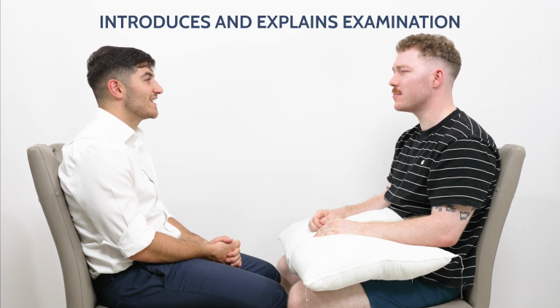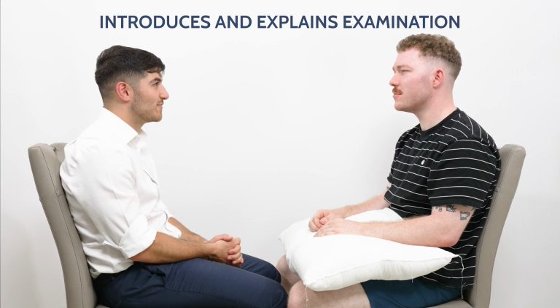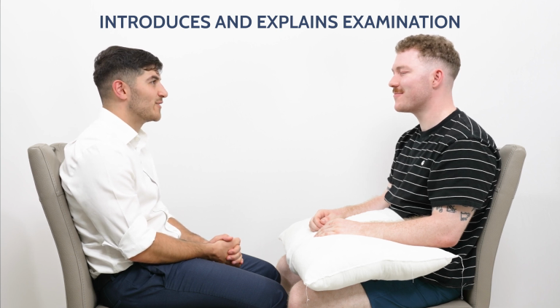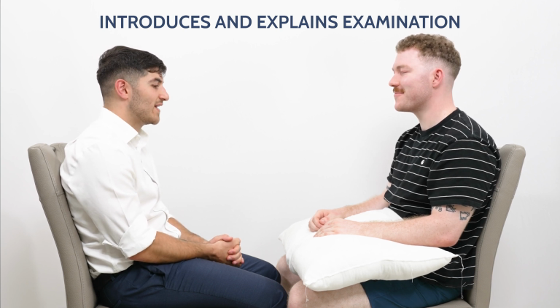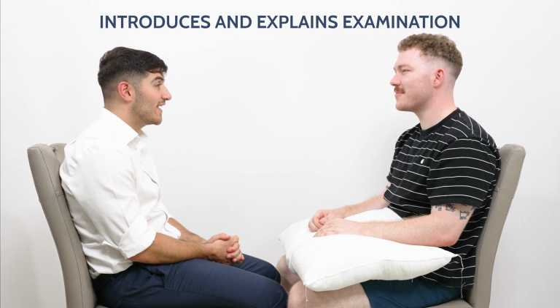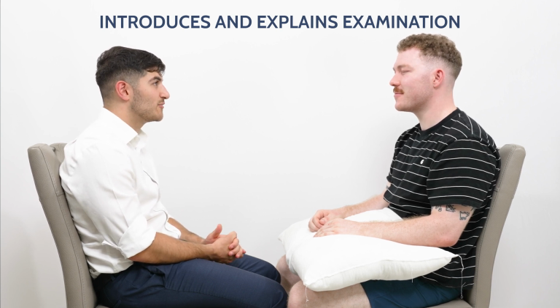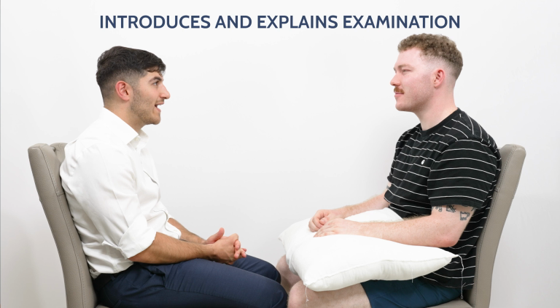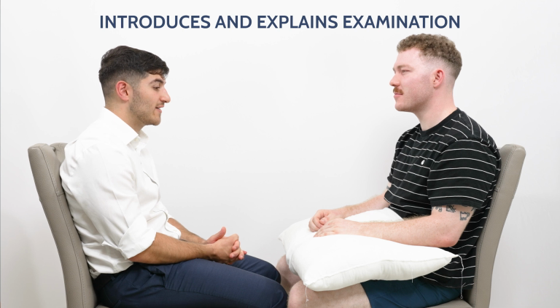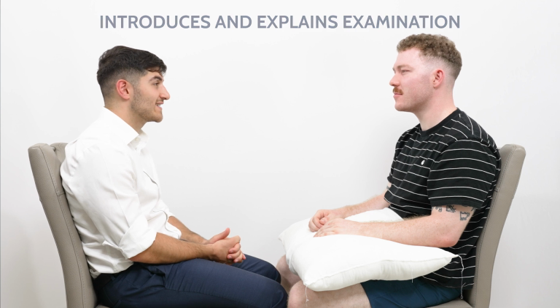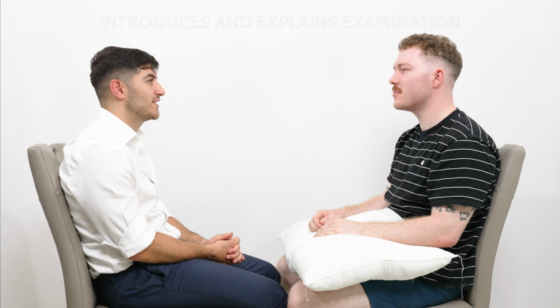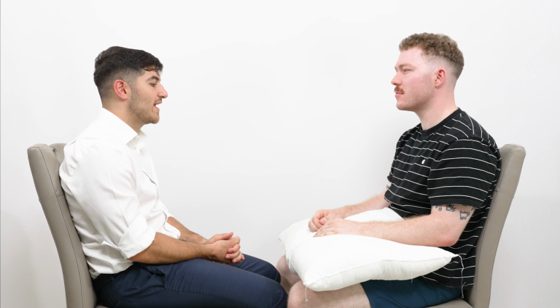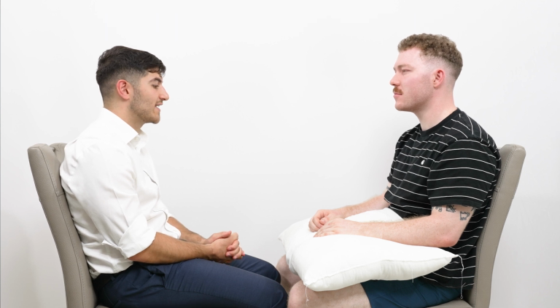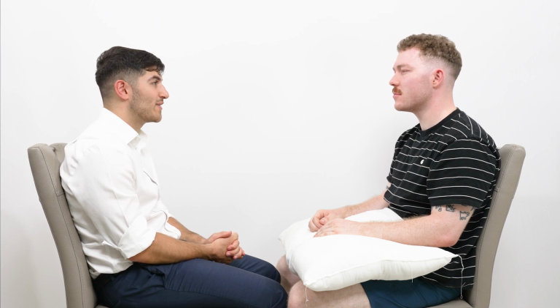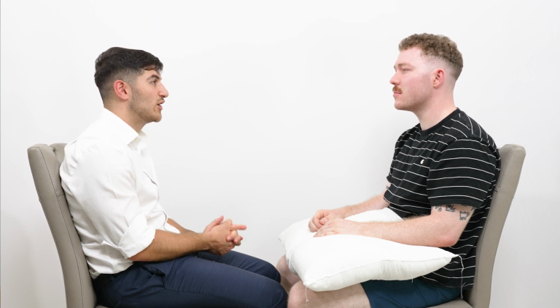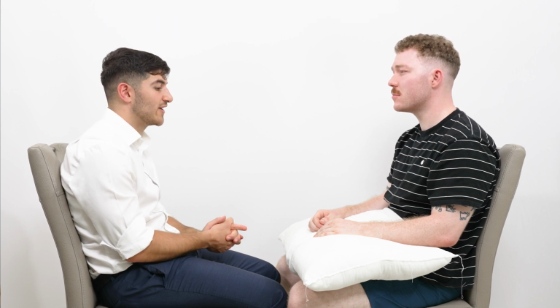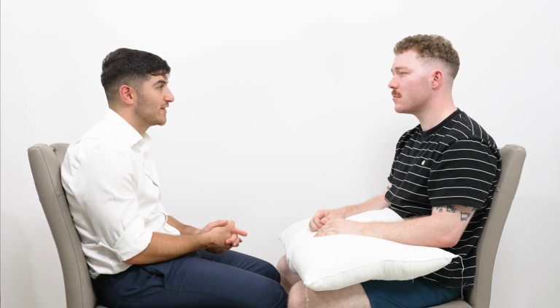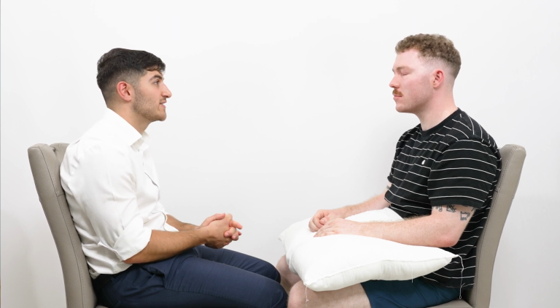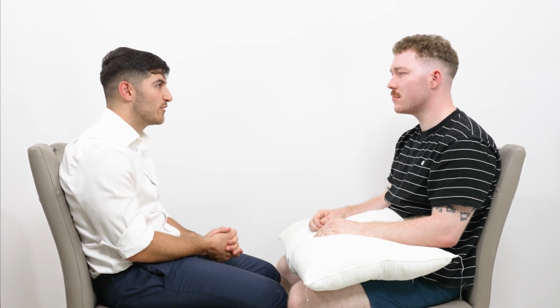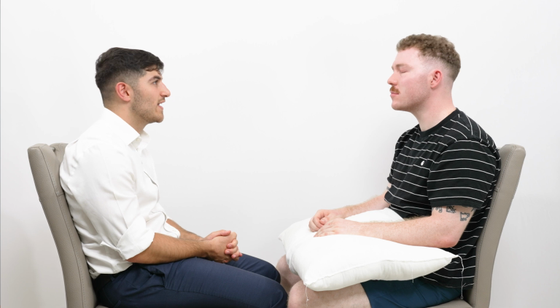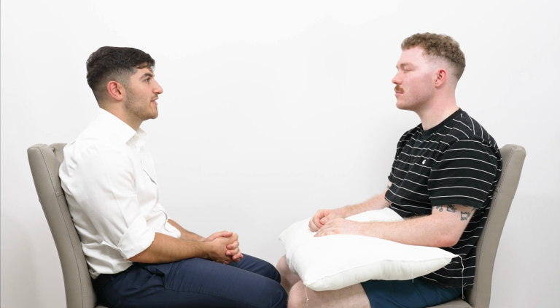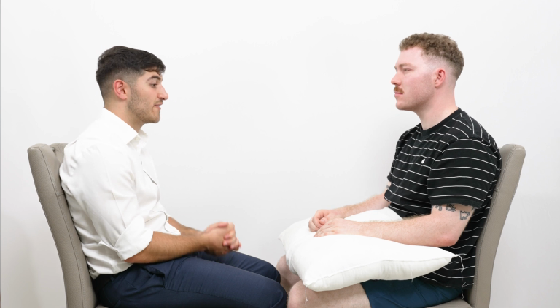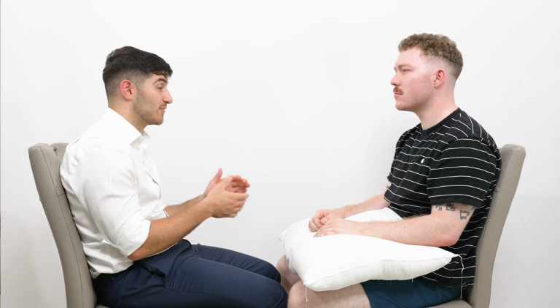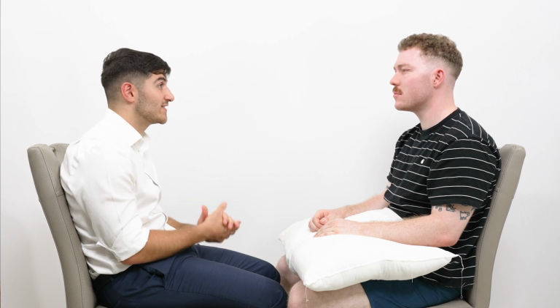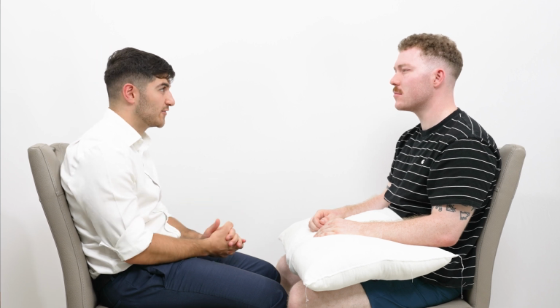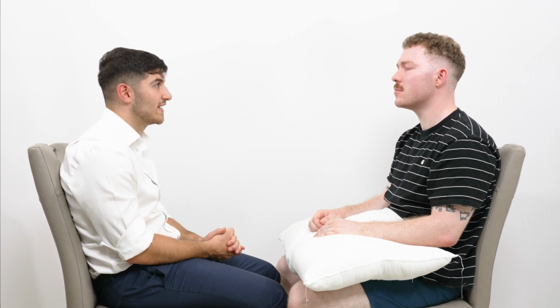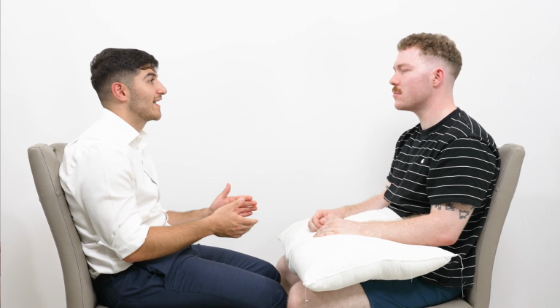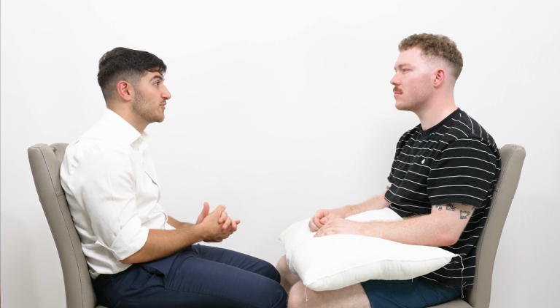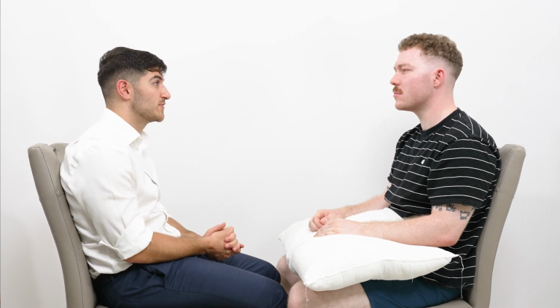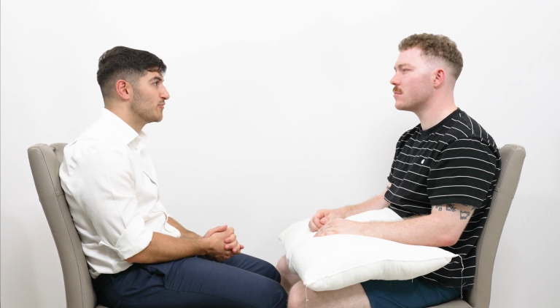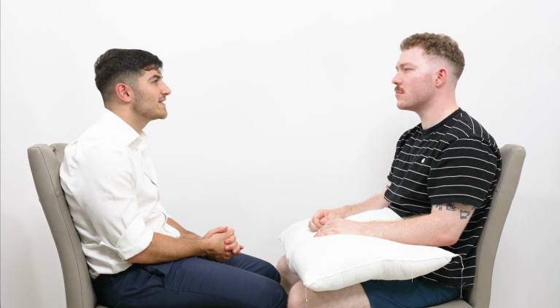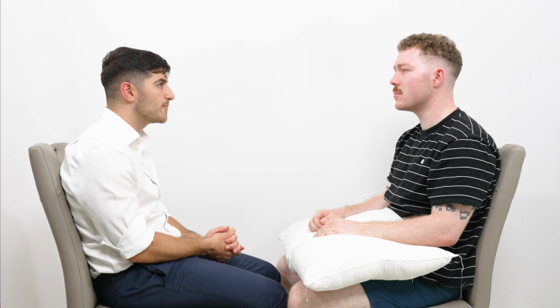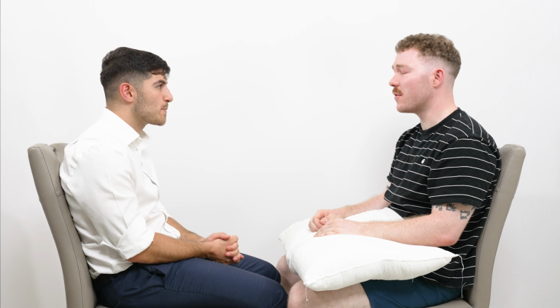It's nice to meet you Robert. Today I'd like to perform a hand and wrist examination that's going to involve me having a look at your hand, your wrist and your elbow, and then feeling some of the joints in the hand and wrist, and then asking you to perform some movements. Is that alright? Yeah, that's fine.